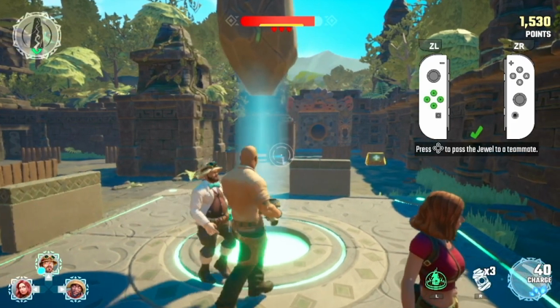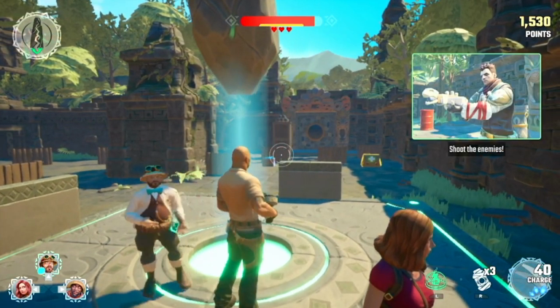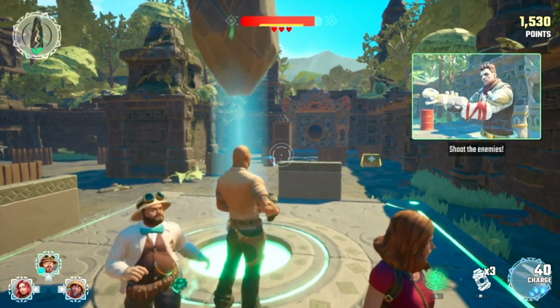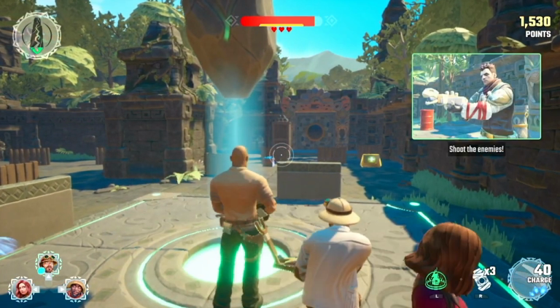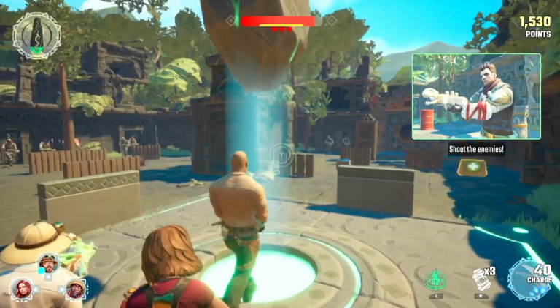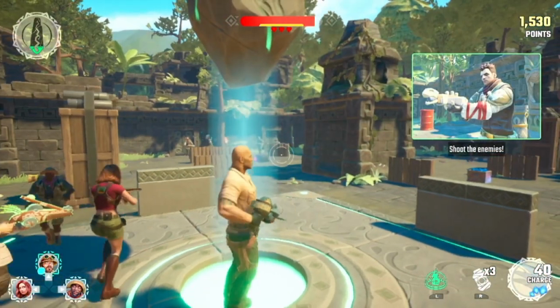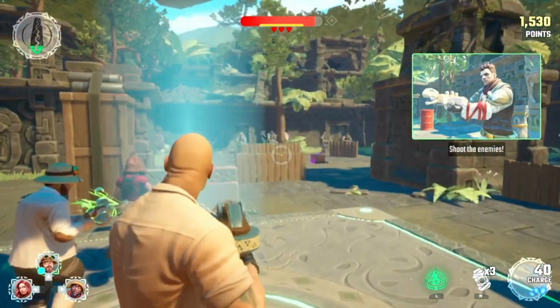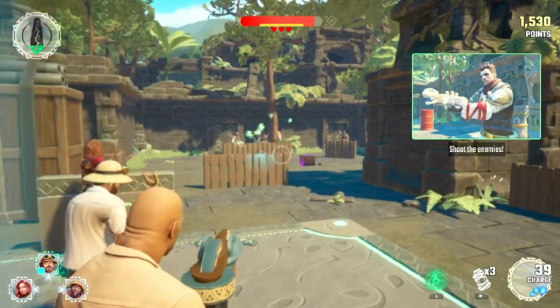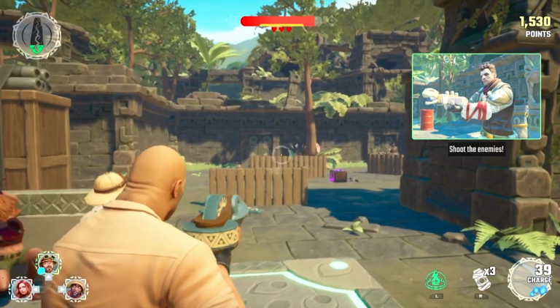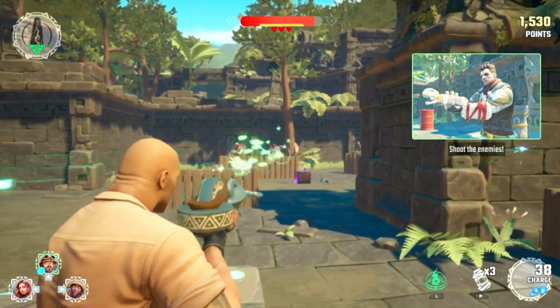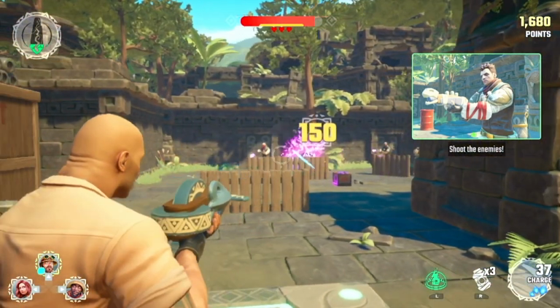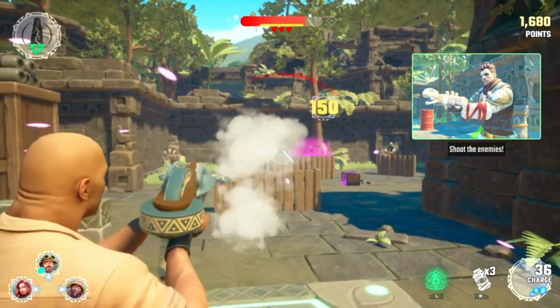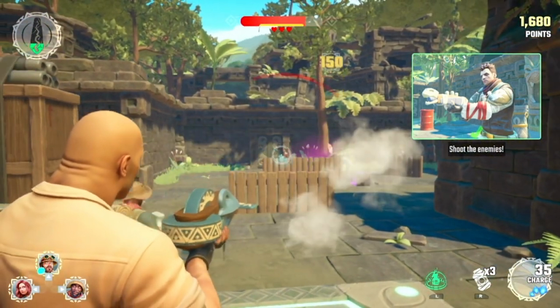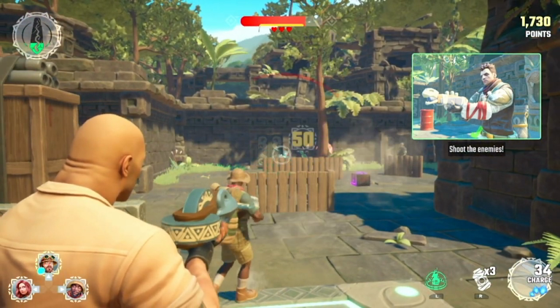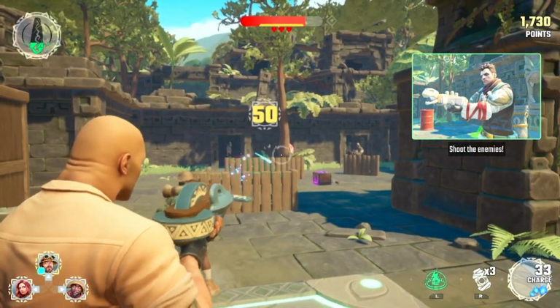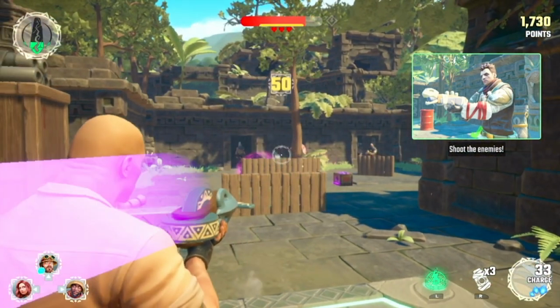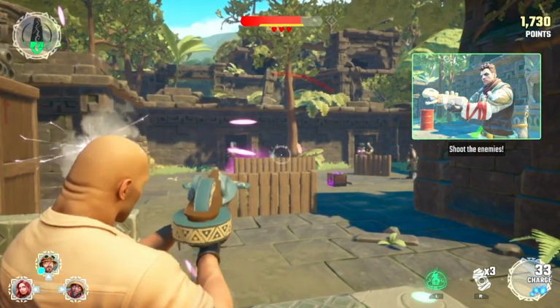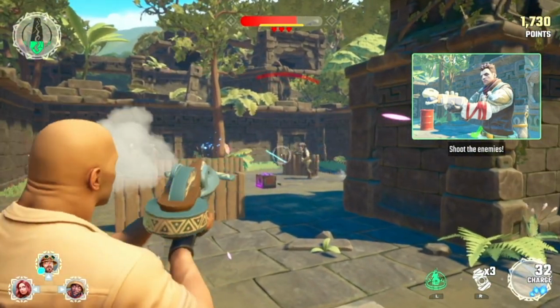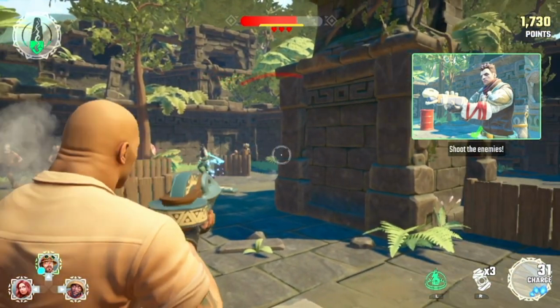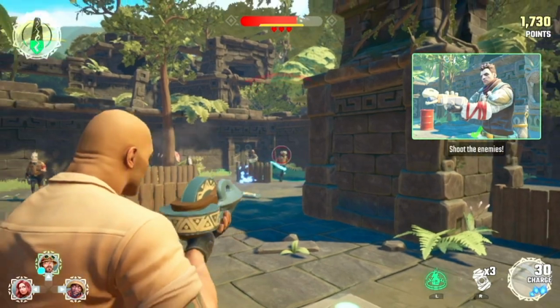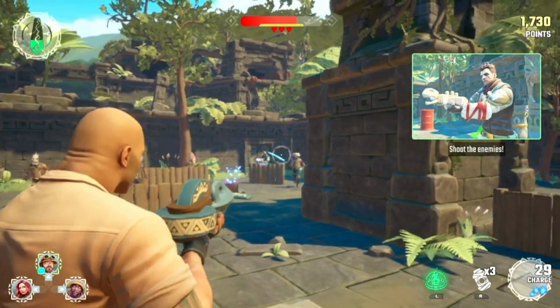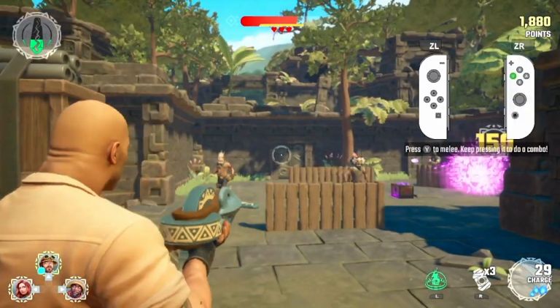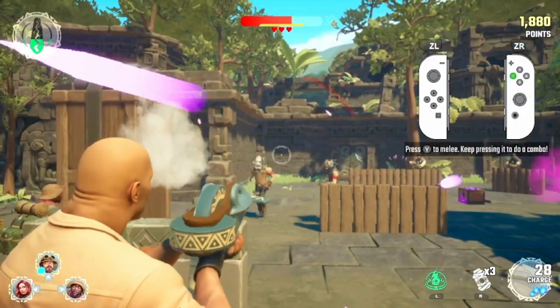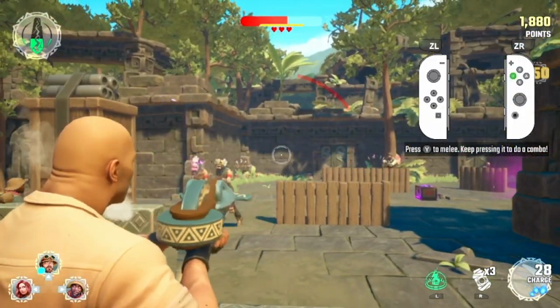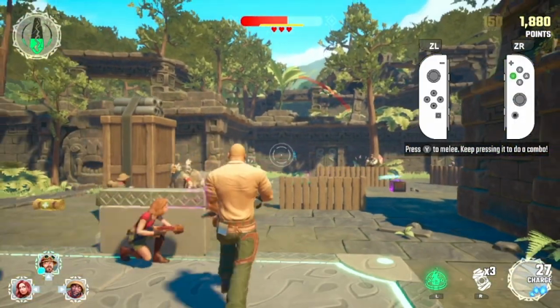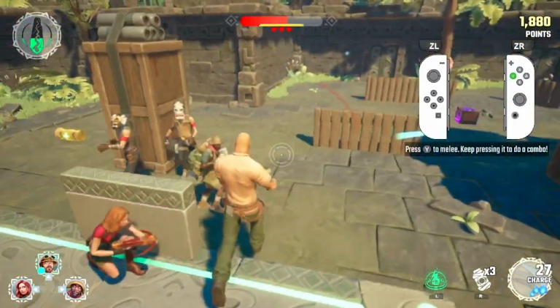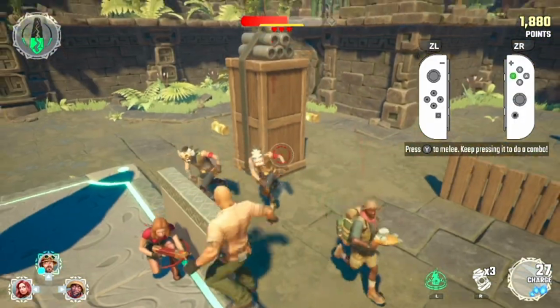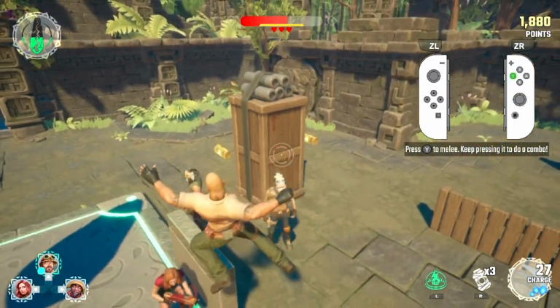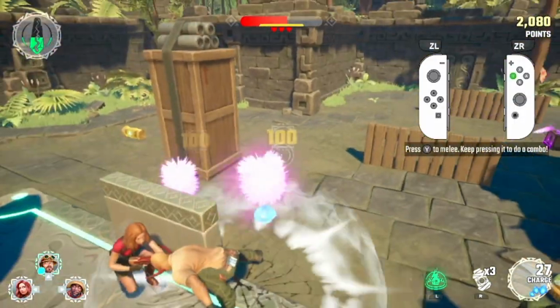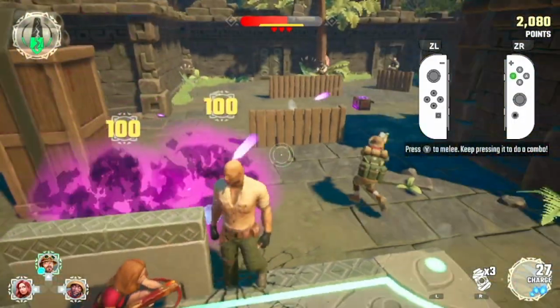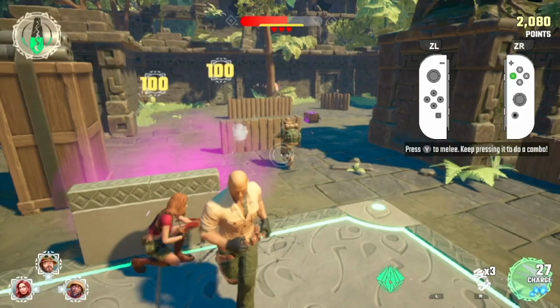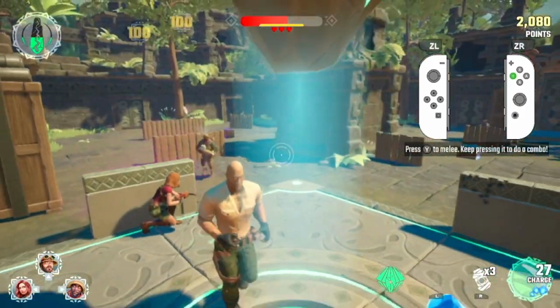Watch out! Shoot your weapon by pressing fire. Try and hit the bad guys! Enemies can sometimes drop charges or explosives when they are taken down. If you don't have any charges left, you can use melee to strike enemies.